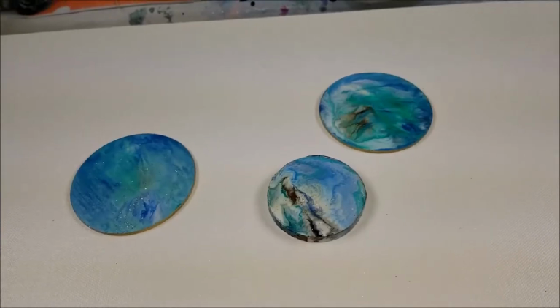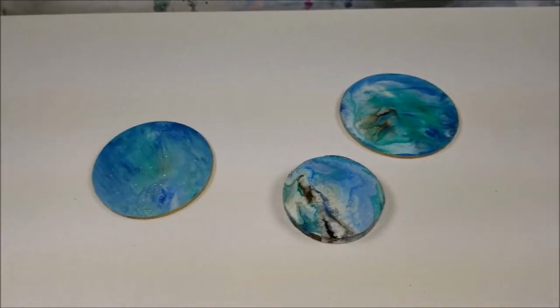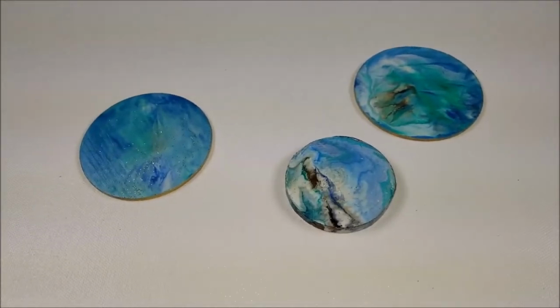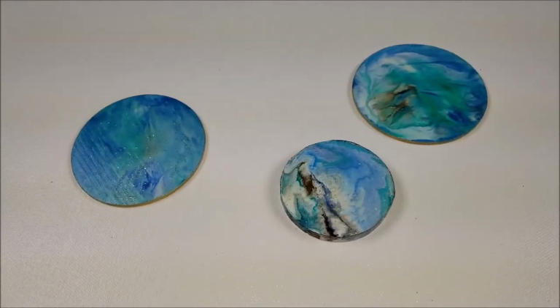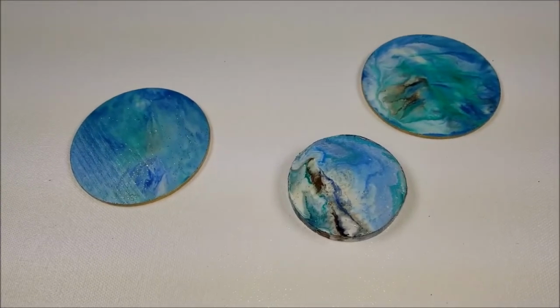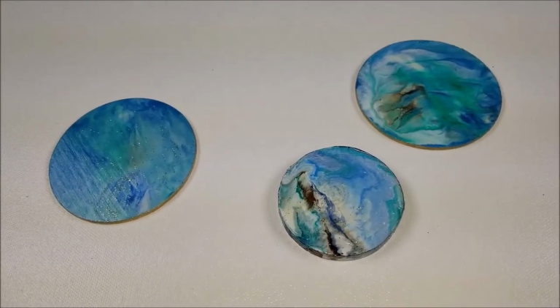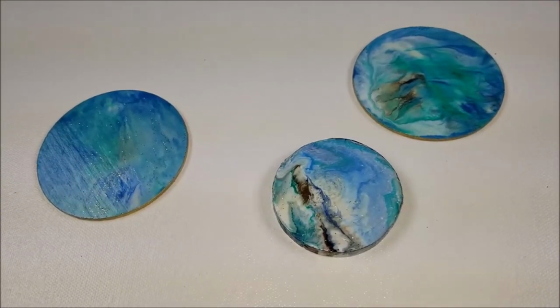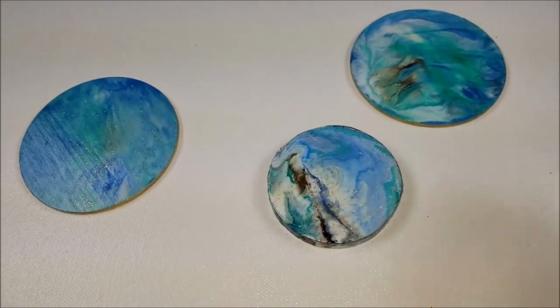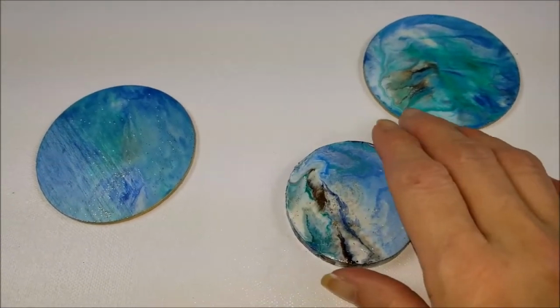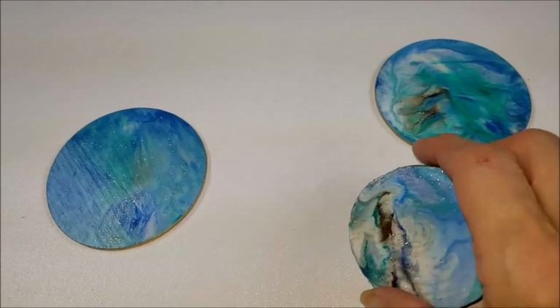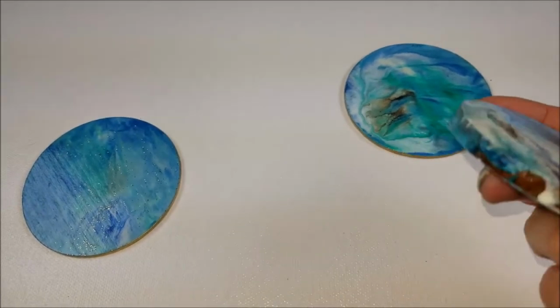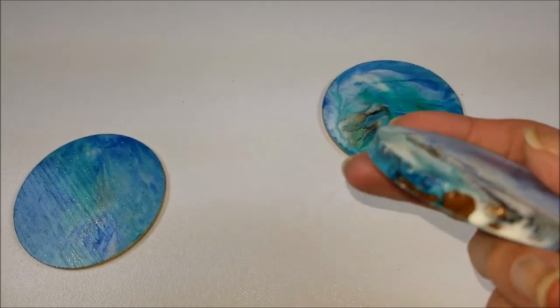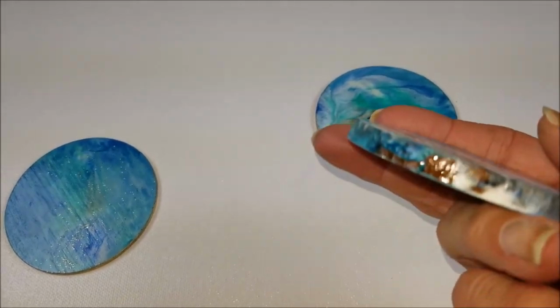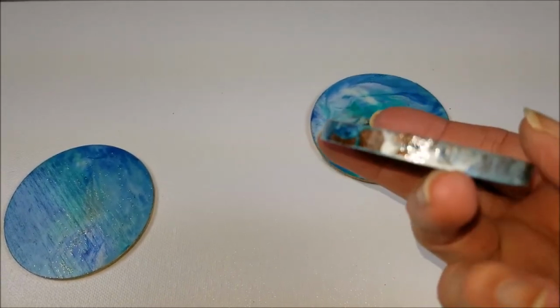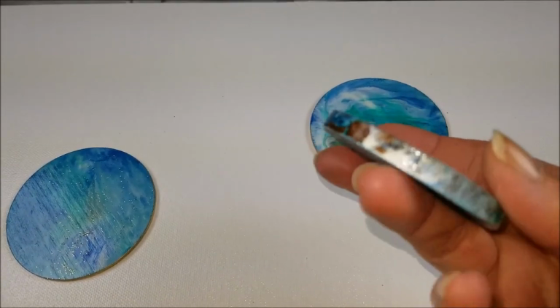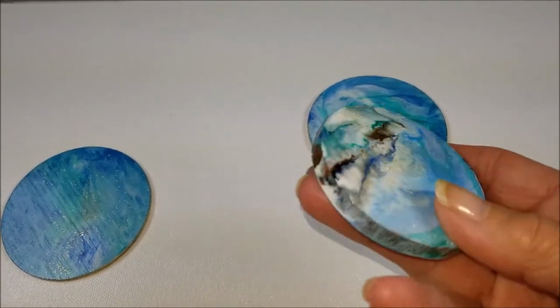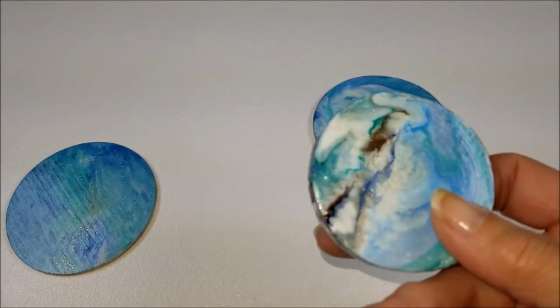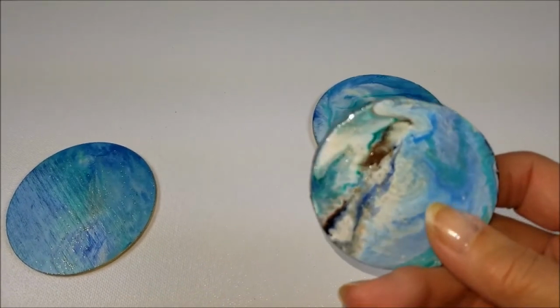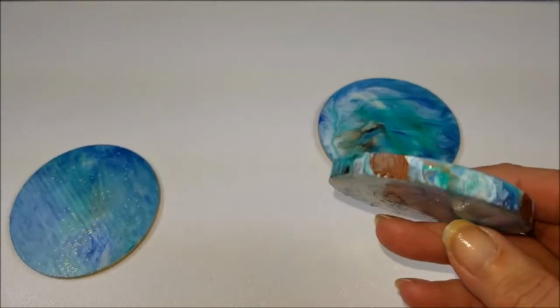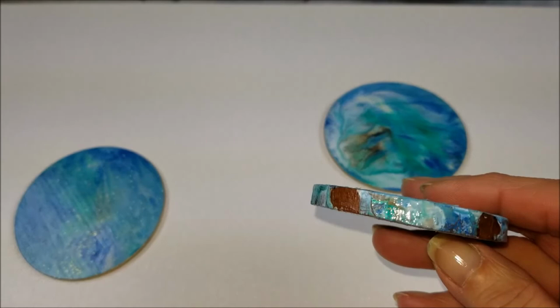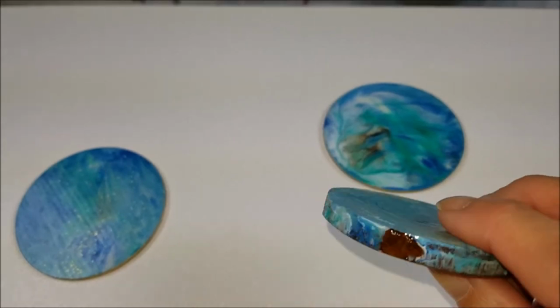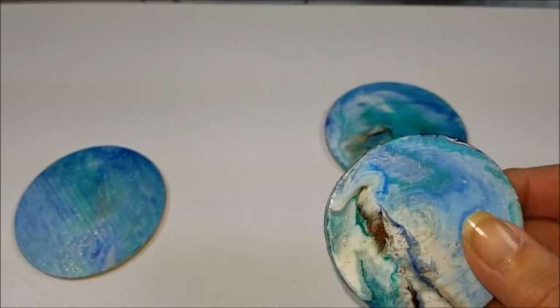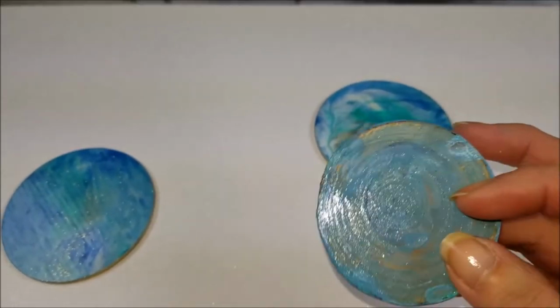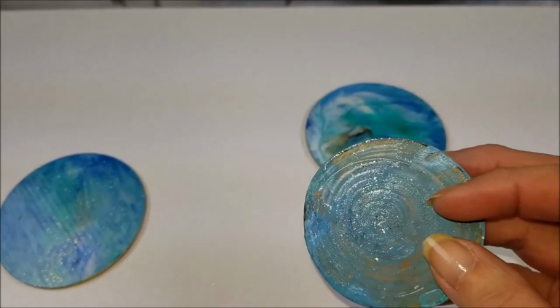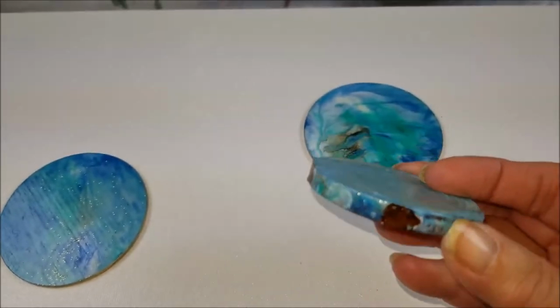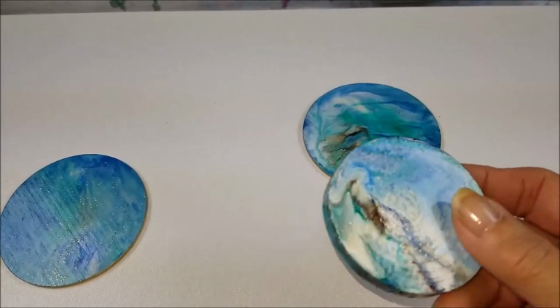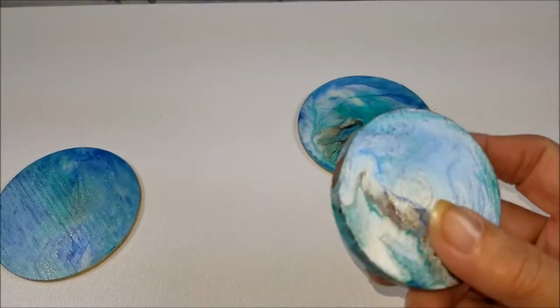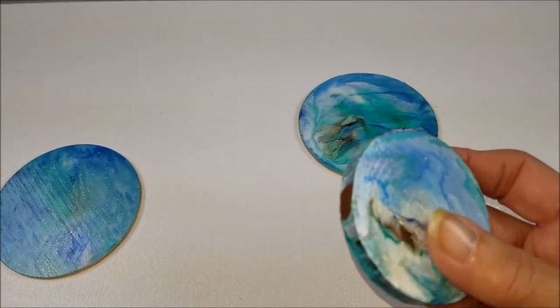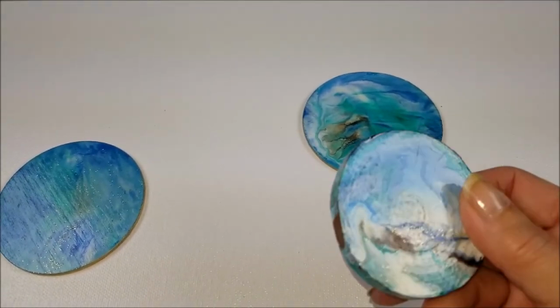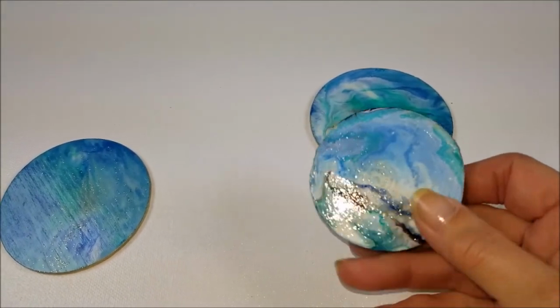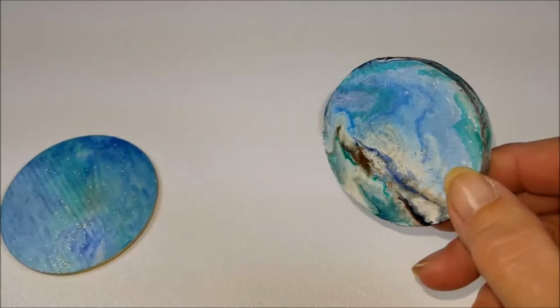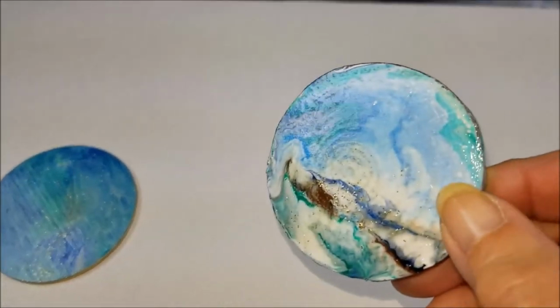Finished pieces, everybody. I had a little miniature pour — turned out just lovely. I left the sides like that. I put my Vallejo Pouring Medium on the top for that nice rubbery feel. Turned out really nice.